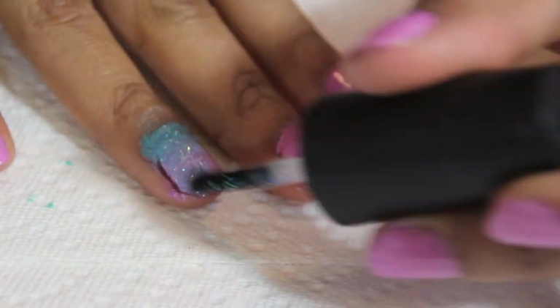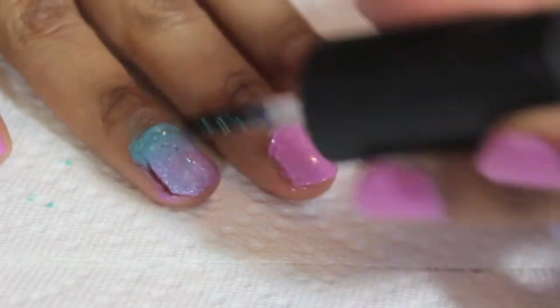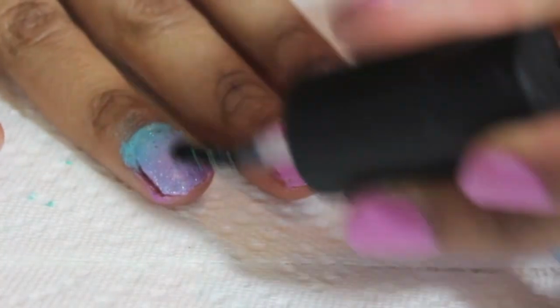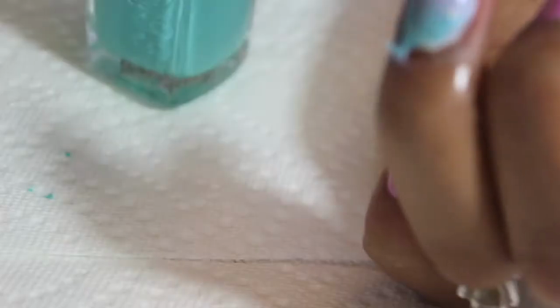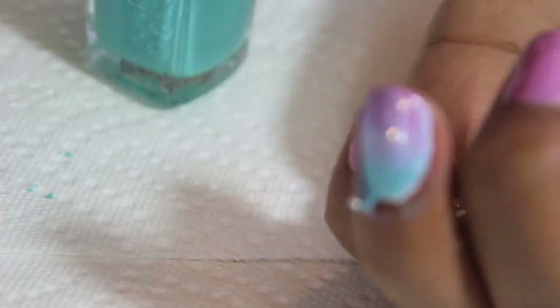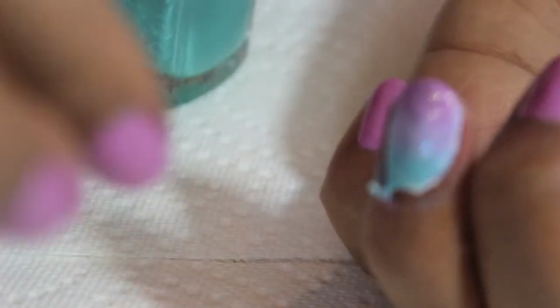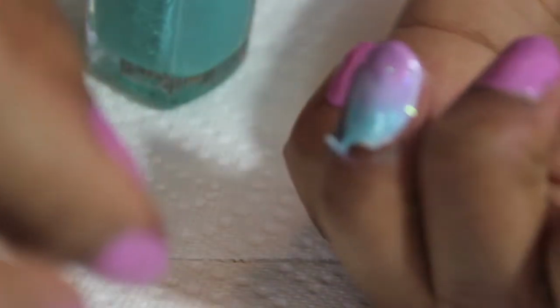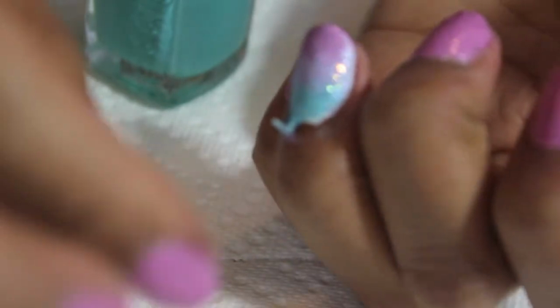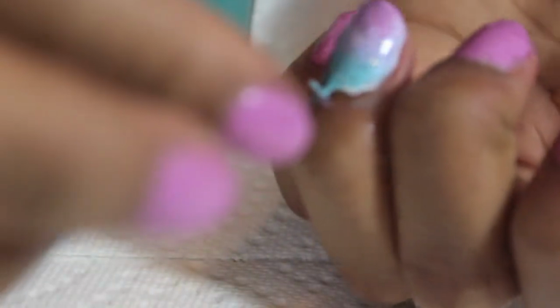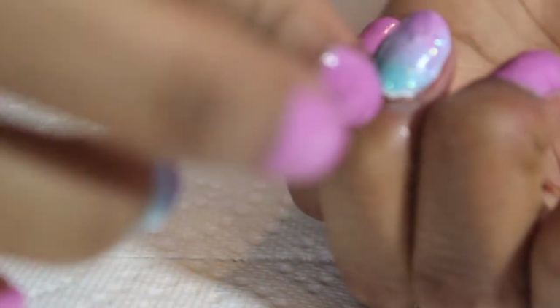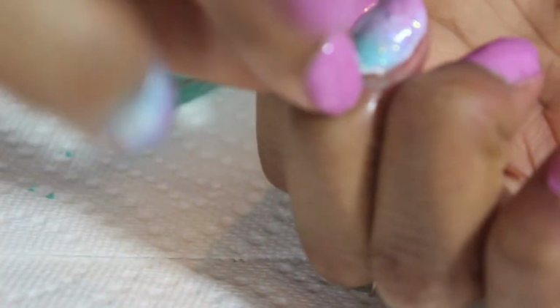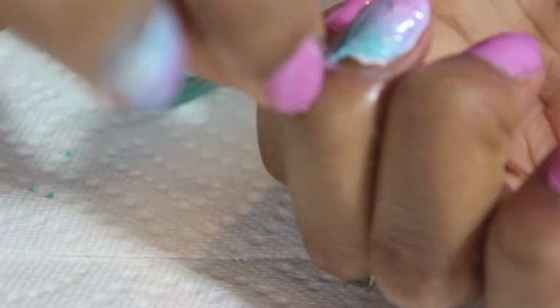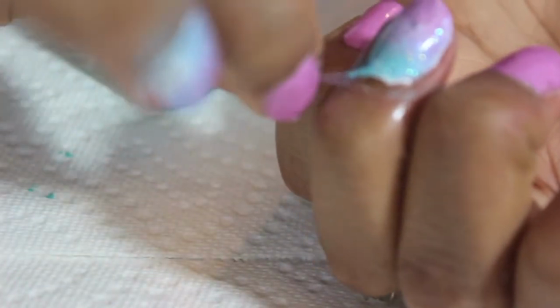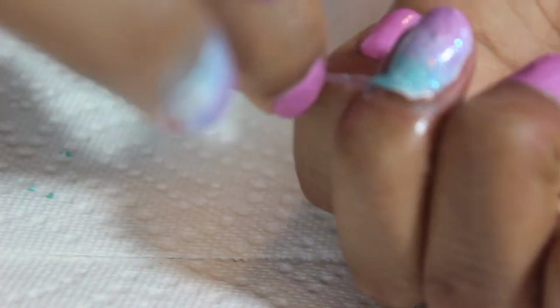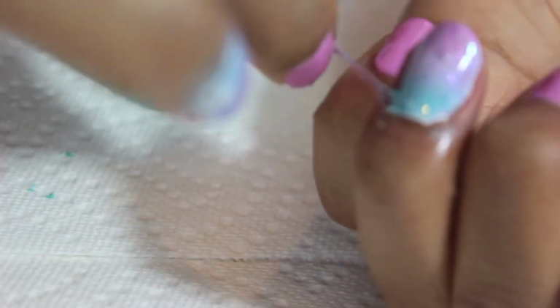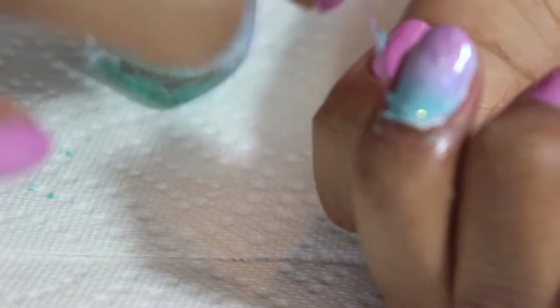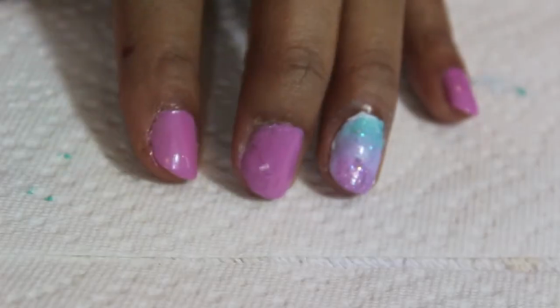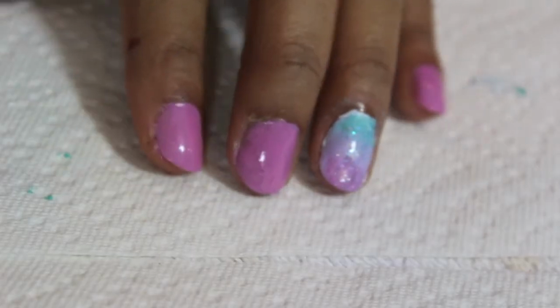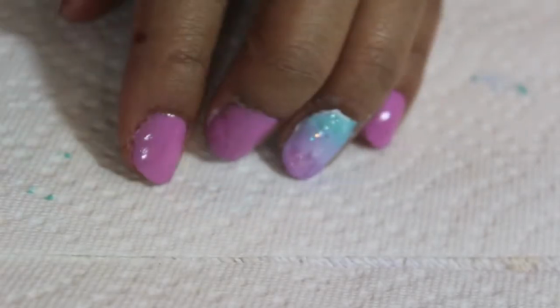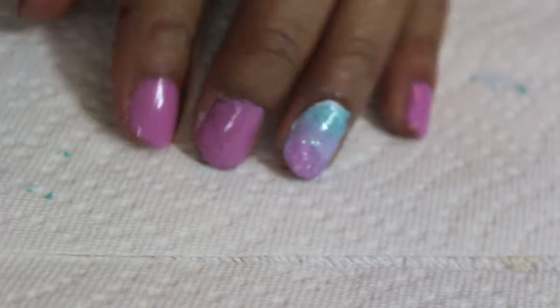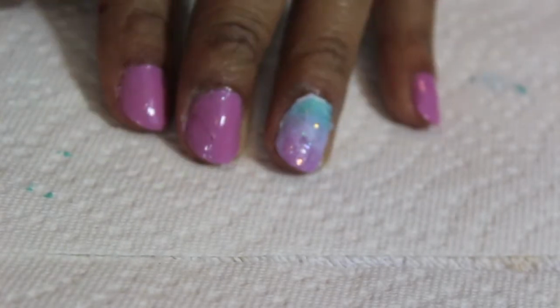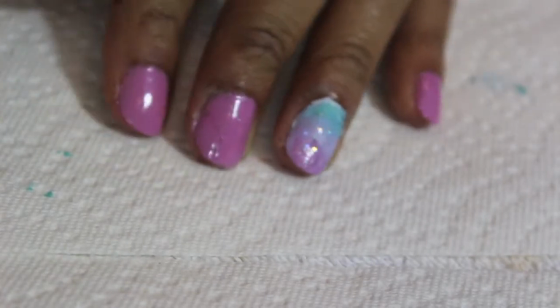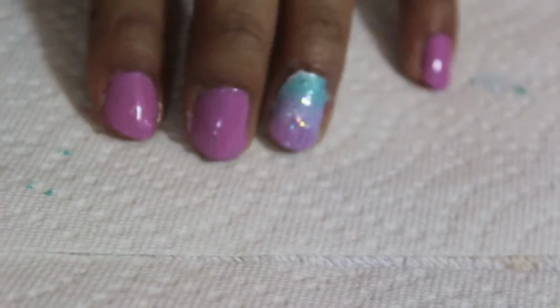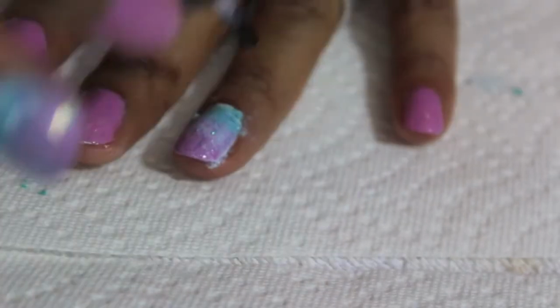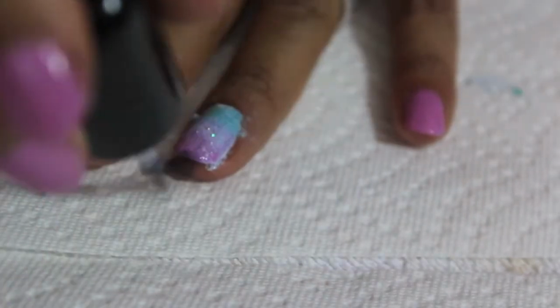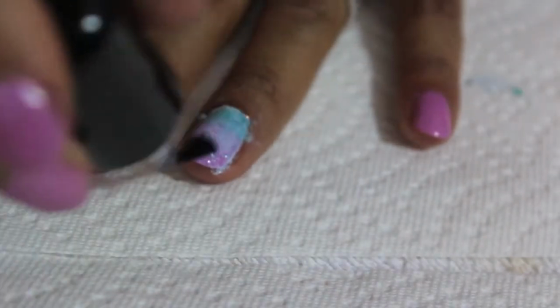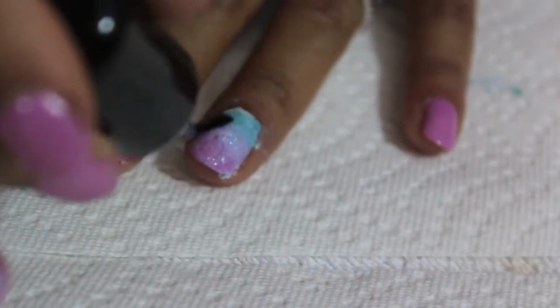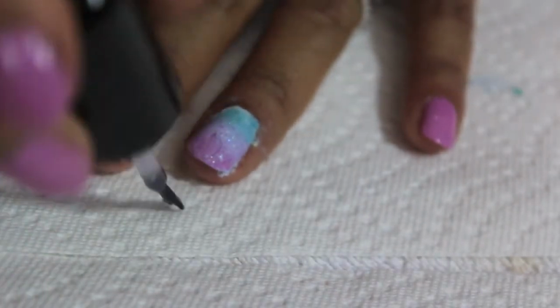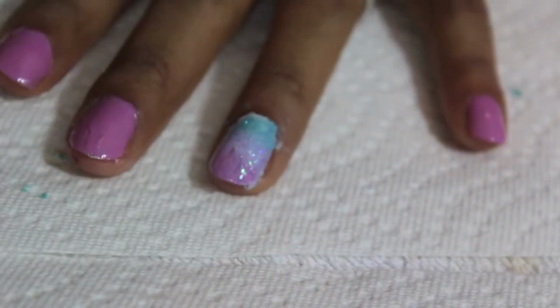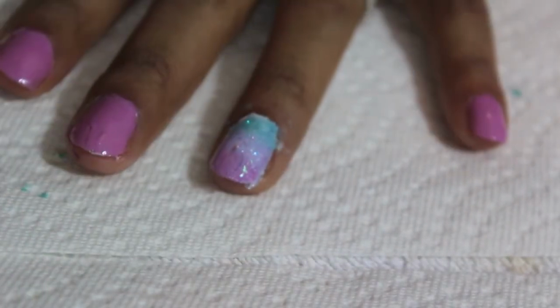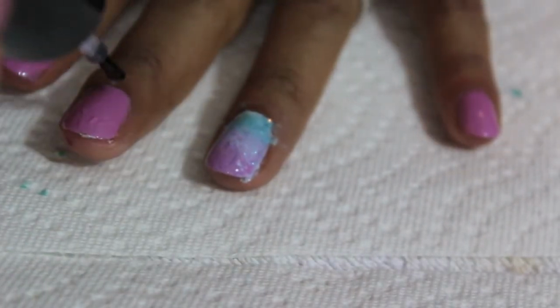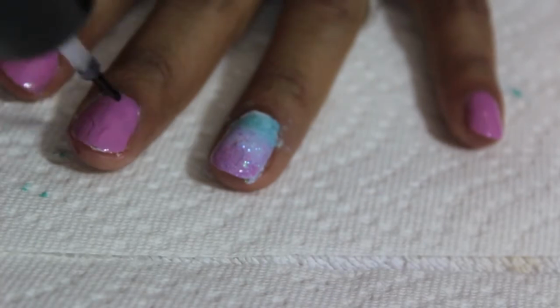Before it dries, go over it using your glitter polish to make it look a little bit more sparkly. Now peel away your liquid palisade — this will help your nails be clean and perfect for your top coat. Apply your top coat and then you are done!